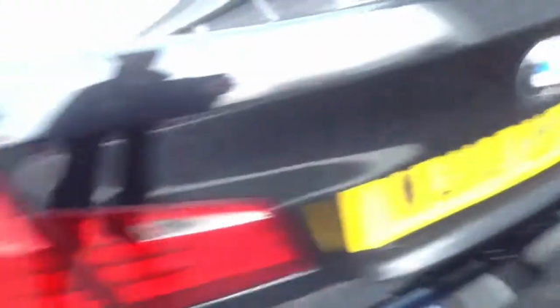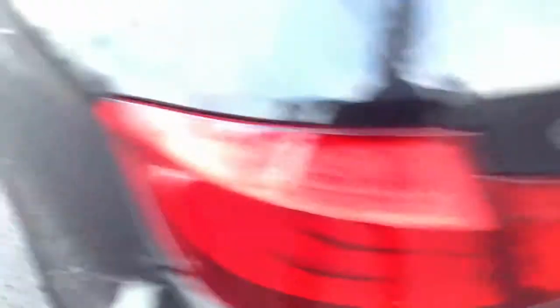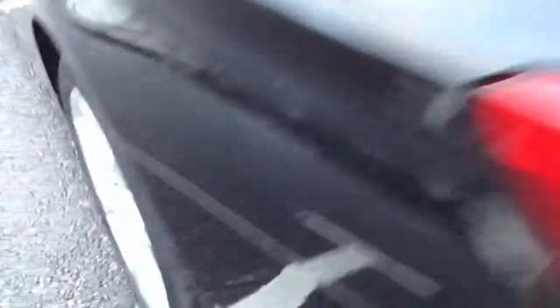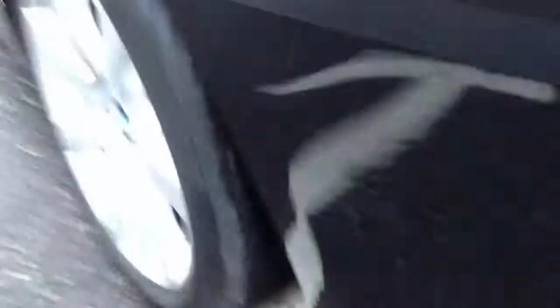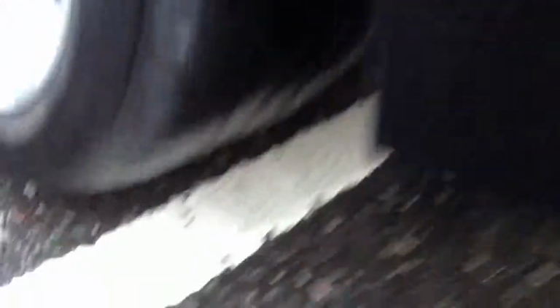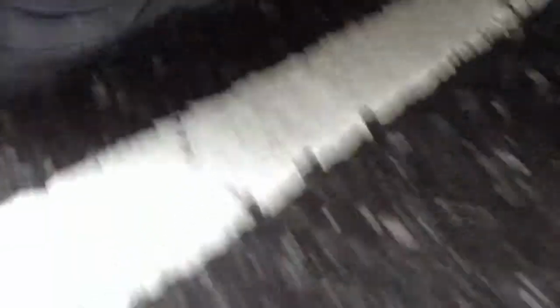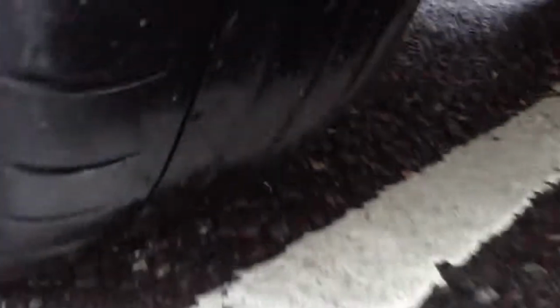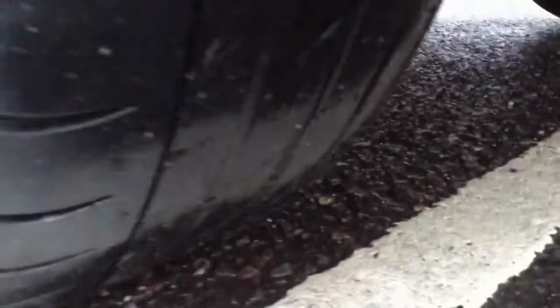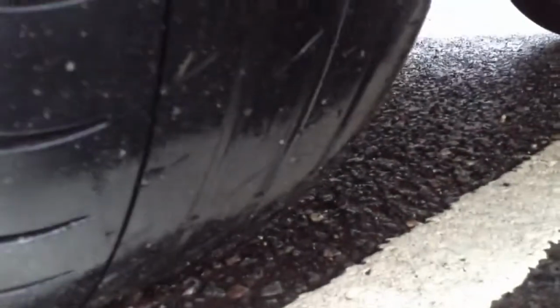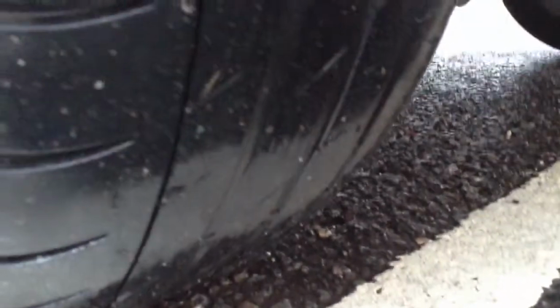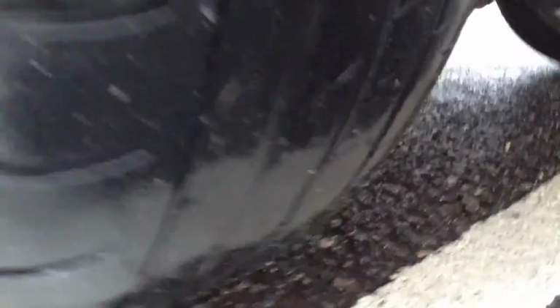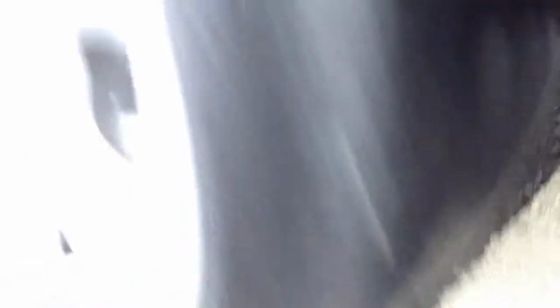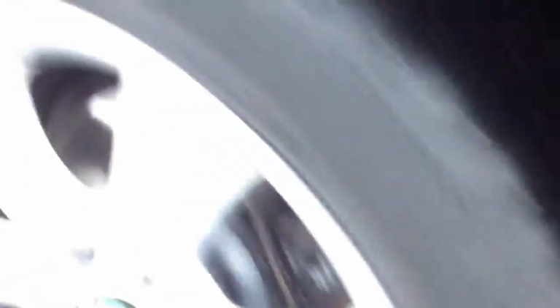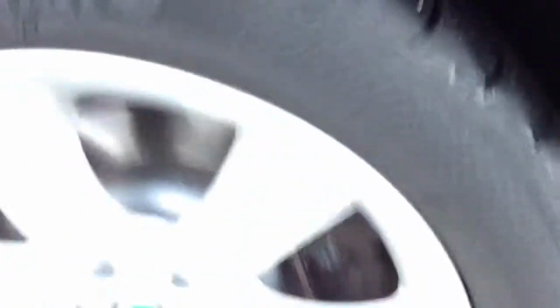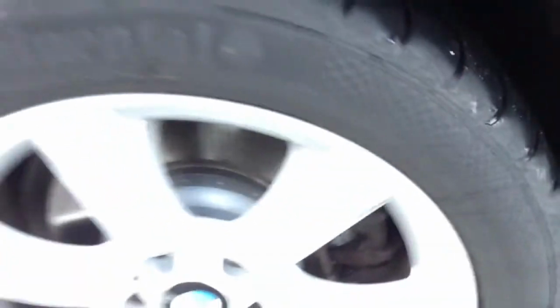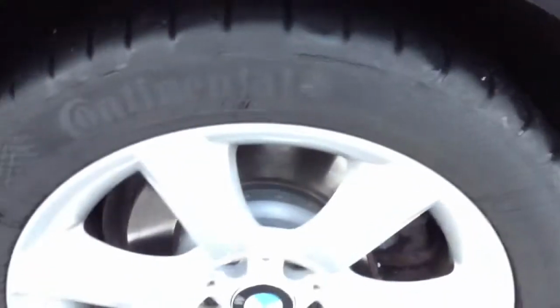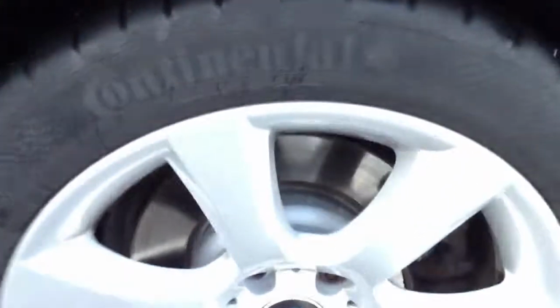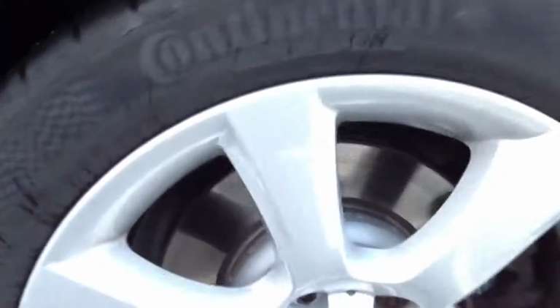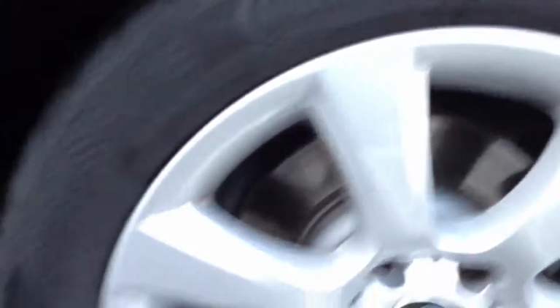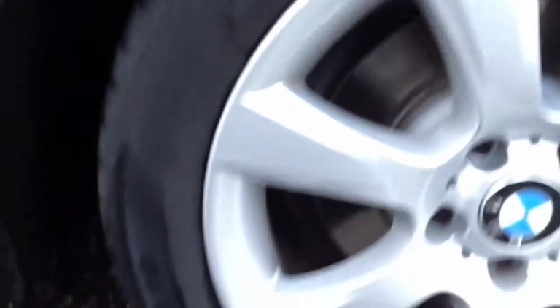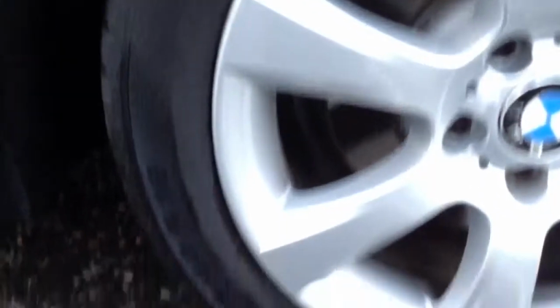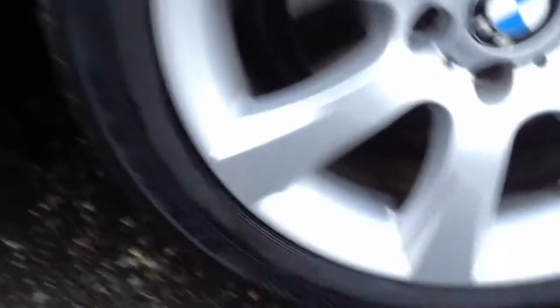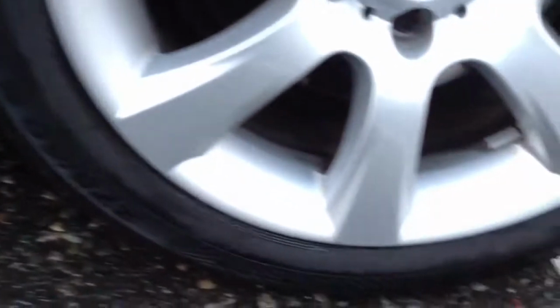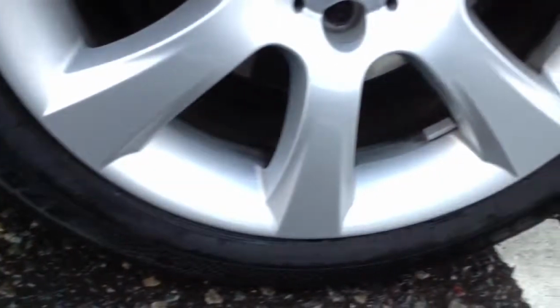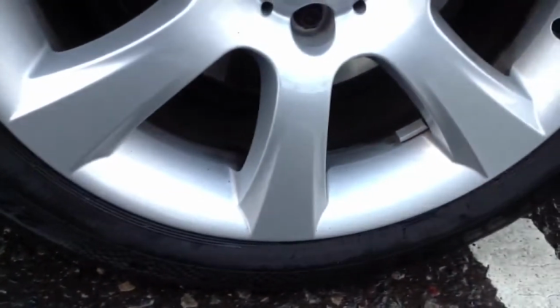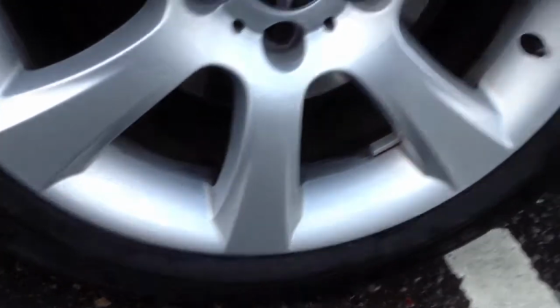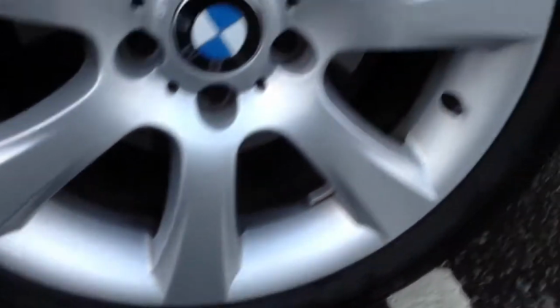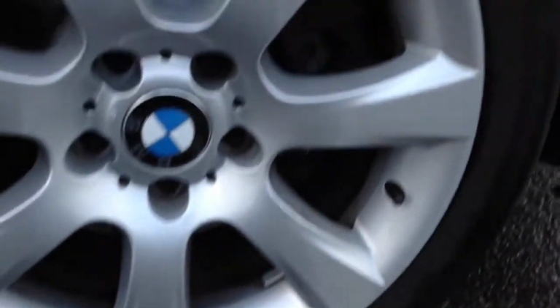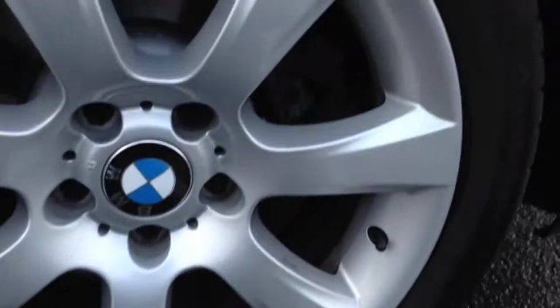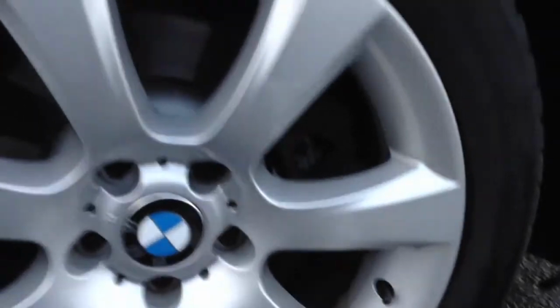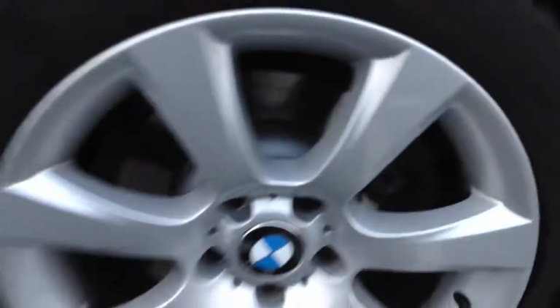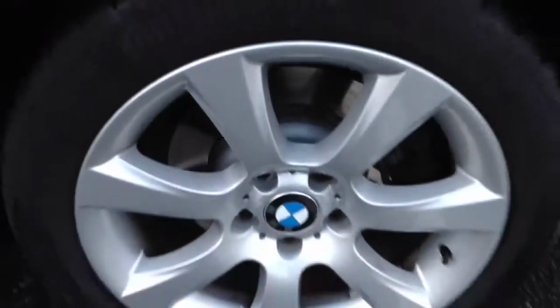Nearside rear tyre — again, max 2mm, that needs changed ASAP. And the nearside rear alloy — lovely clean condition, no curbing or scuff marks there.